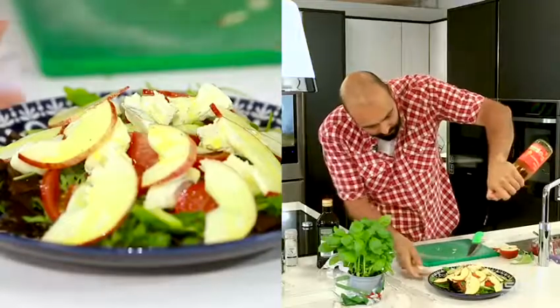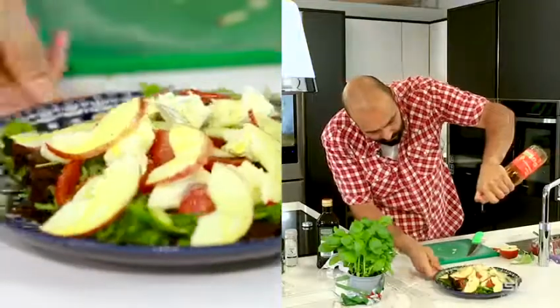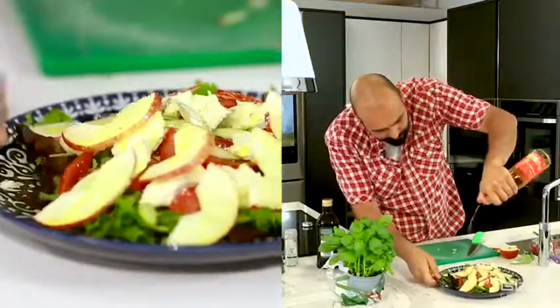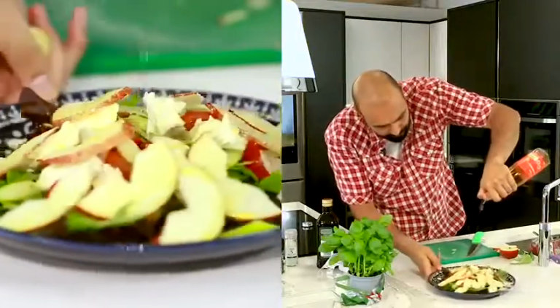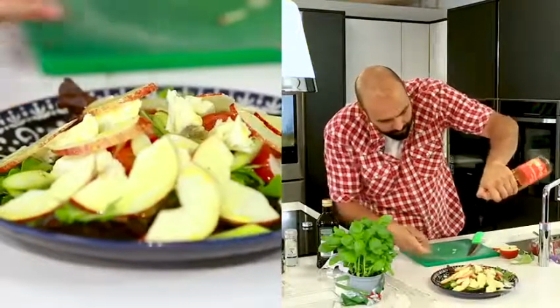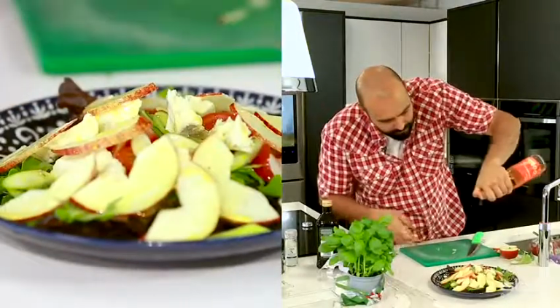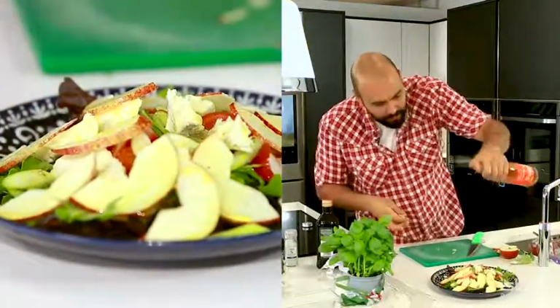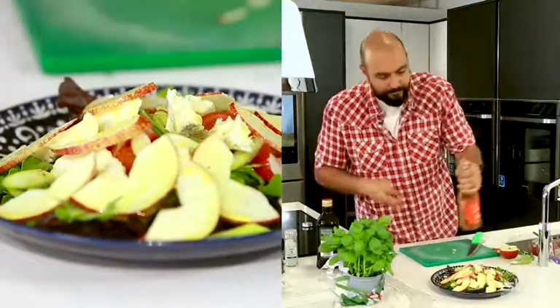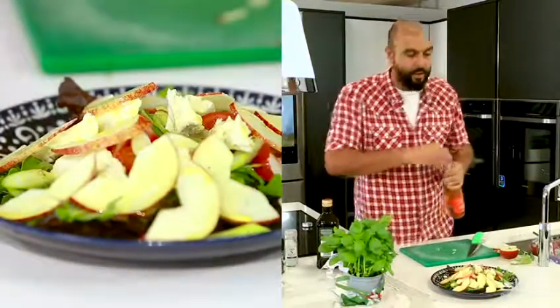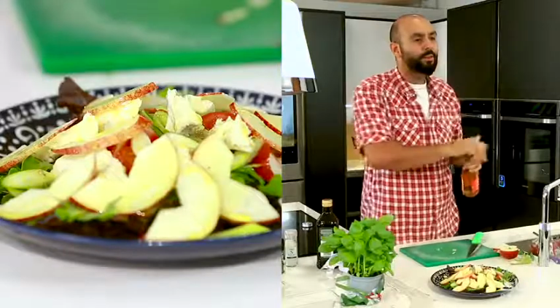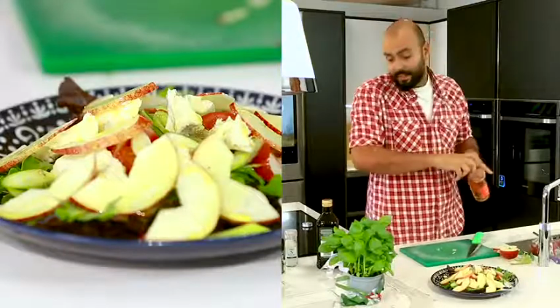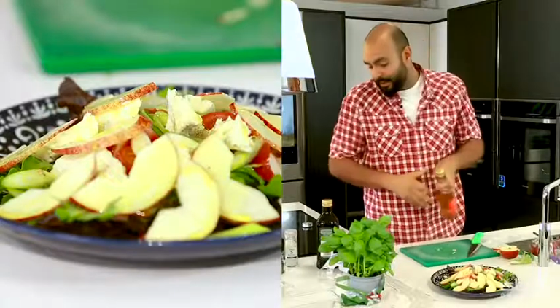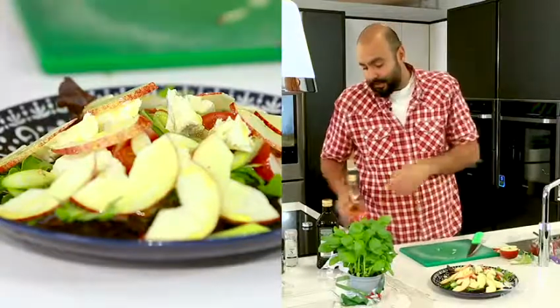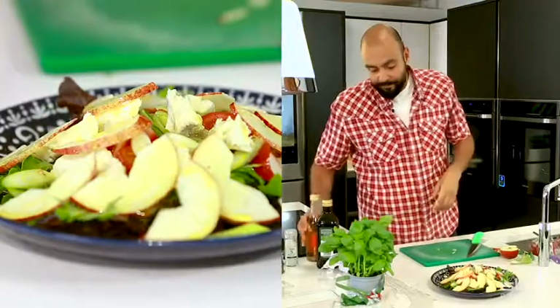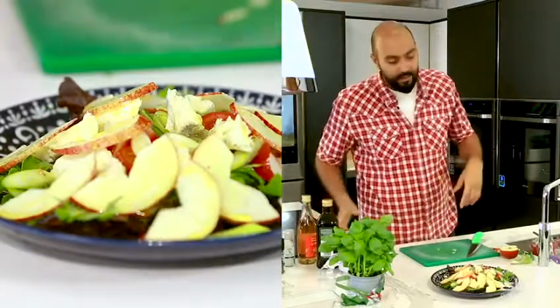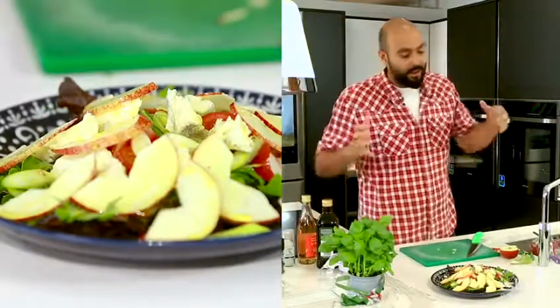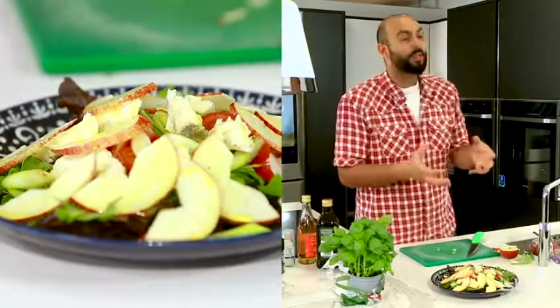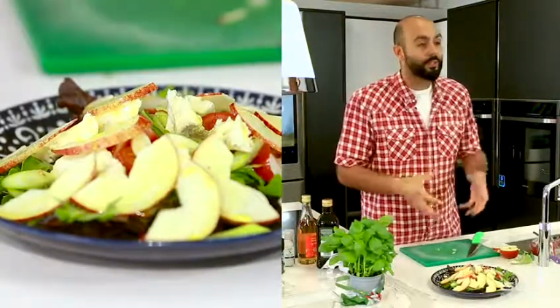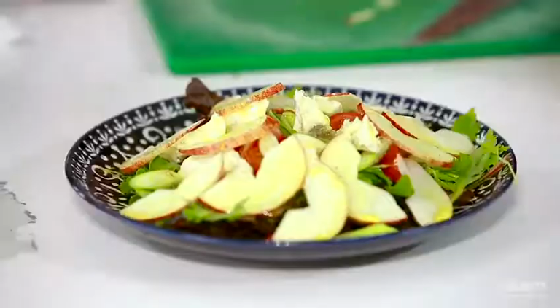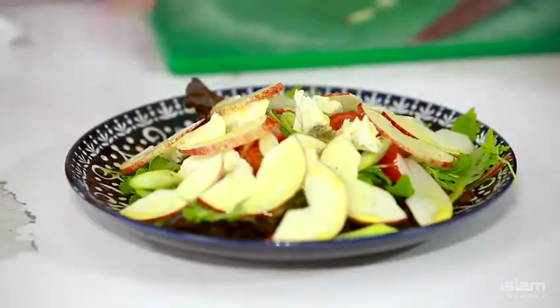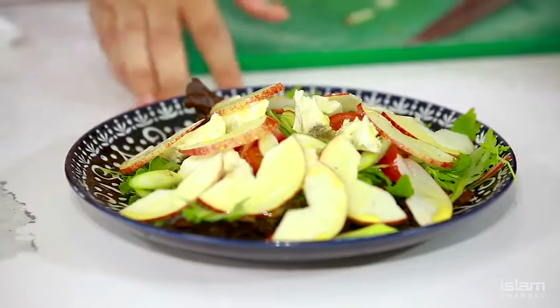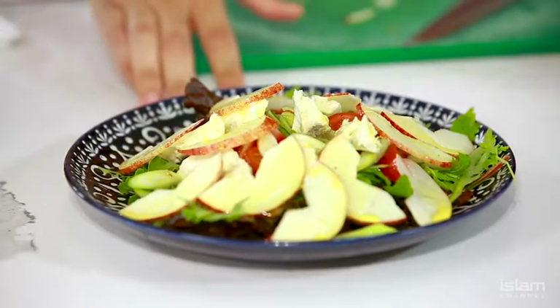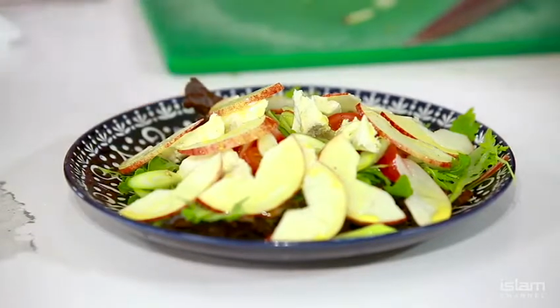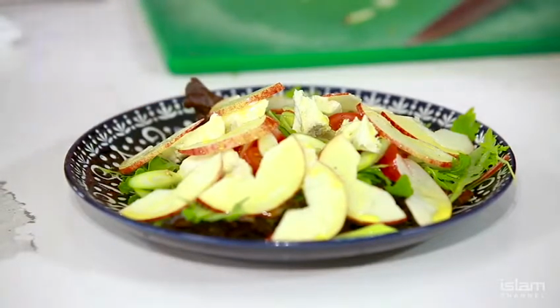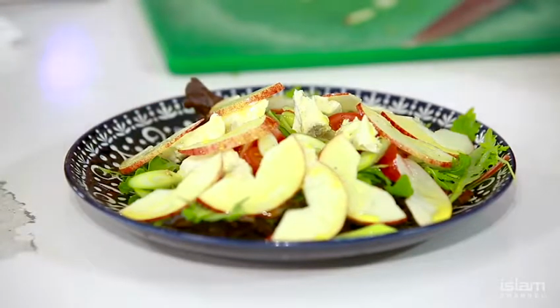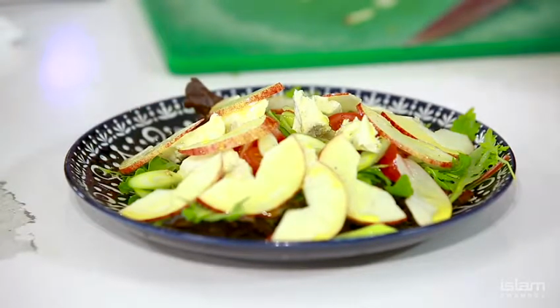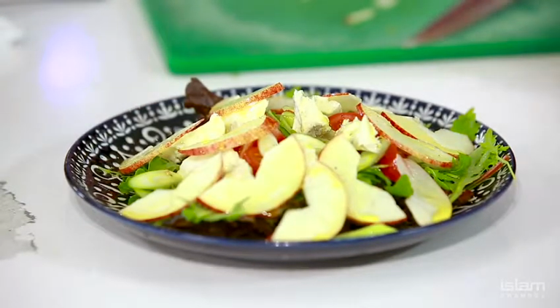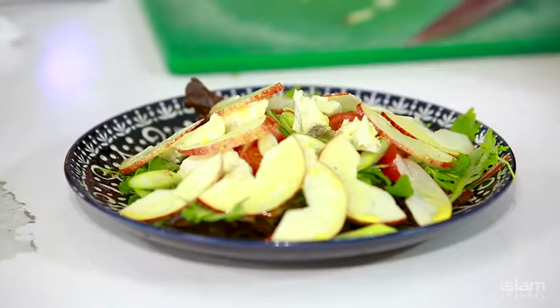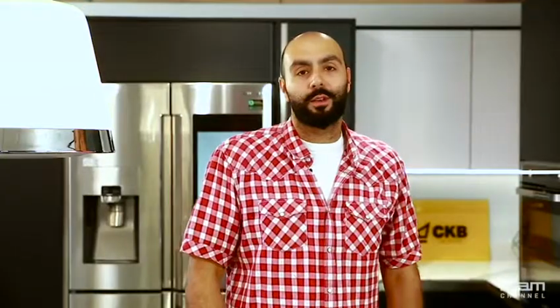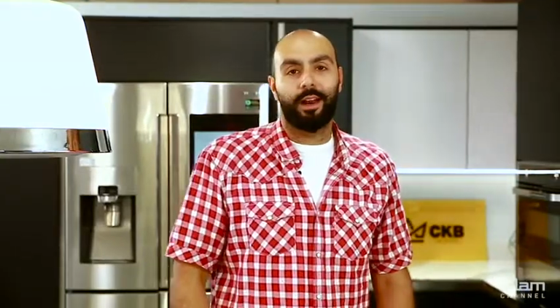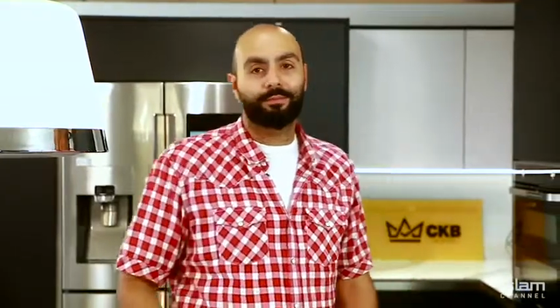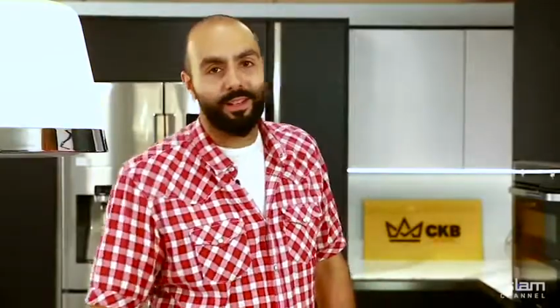Look at that just in there. Don't need to worry about tossing it, don't need to worry about shaking it up. Everyone's going to come to the table, they're going to take a big spoonful. That is my simple salad — gorgonzola and apple. Enjoy, guys.